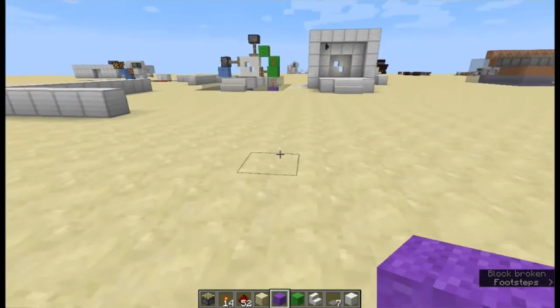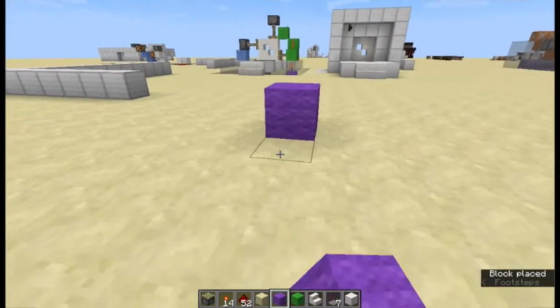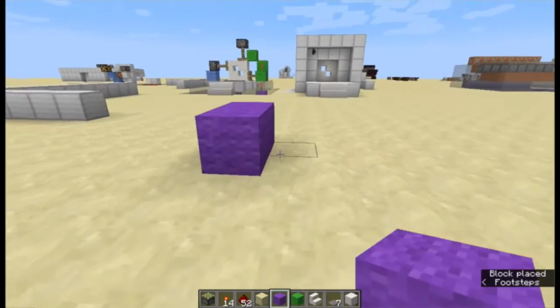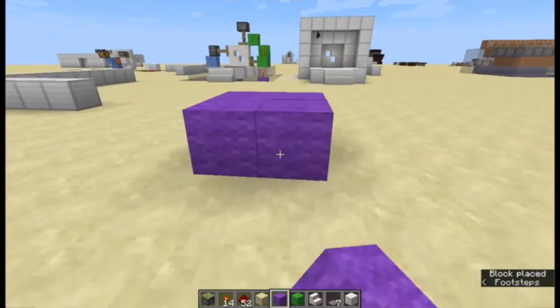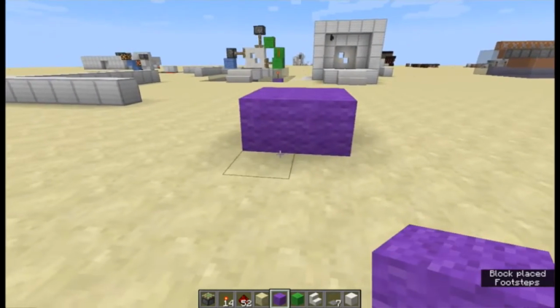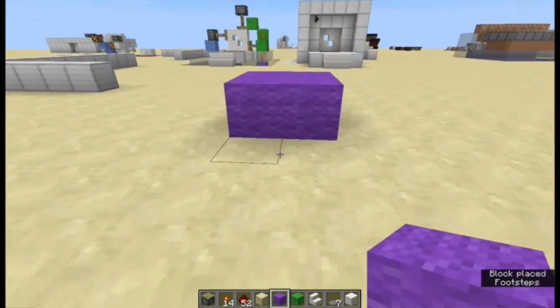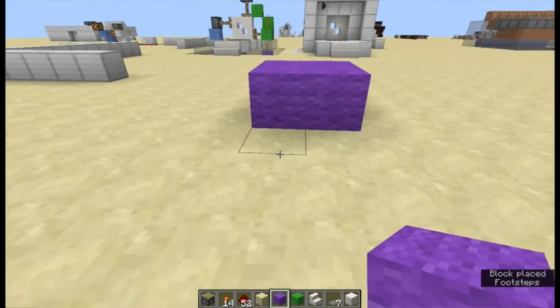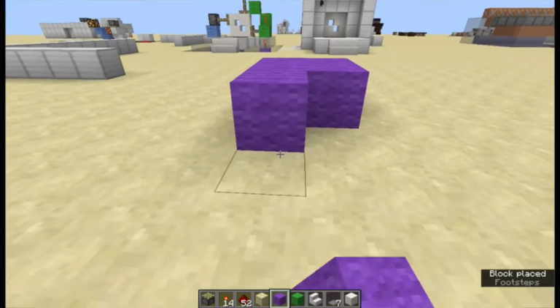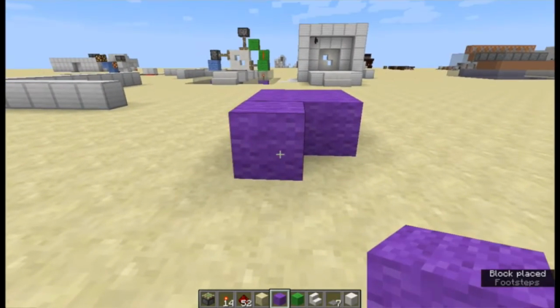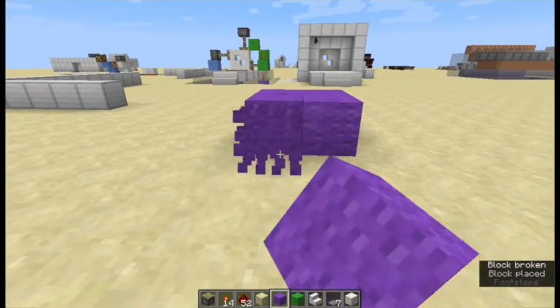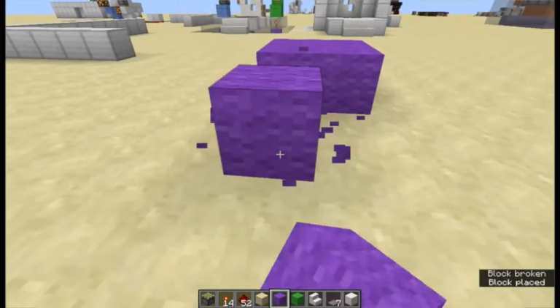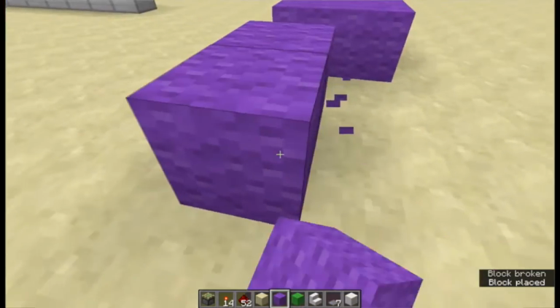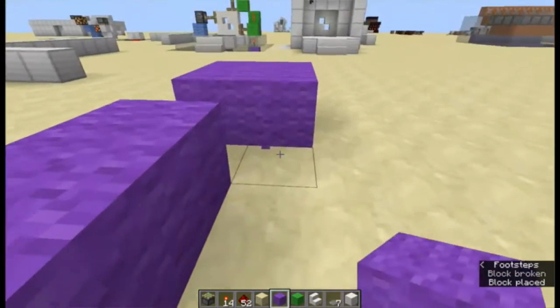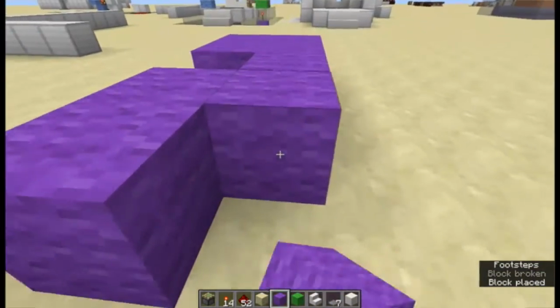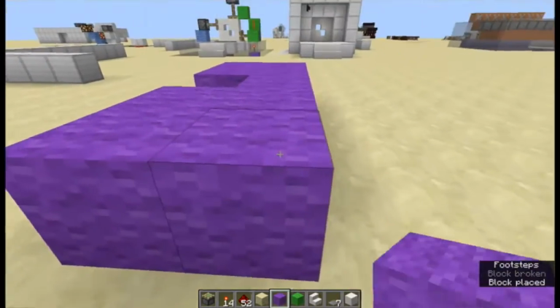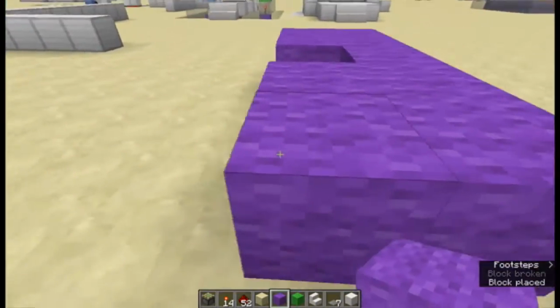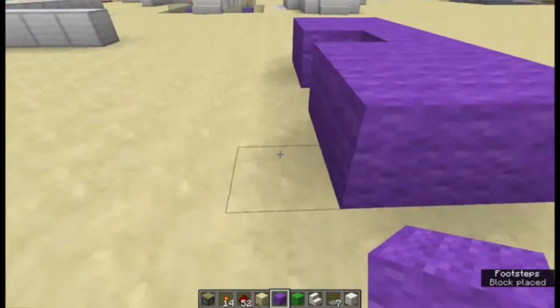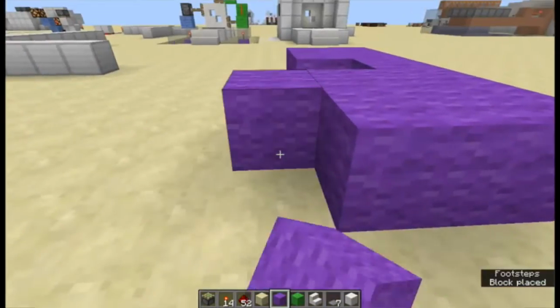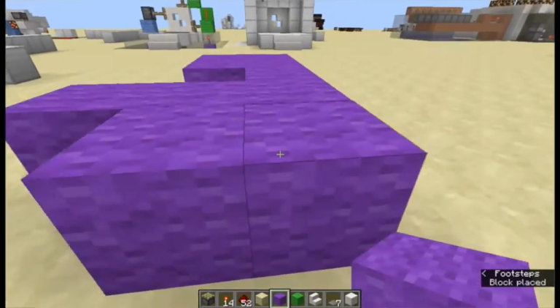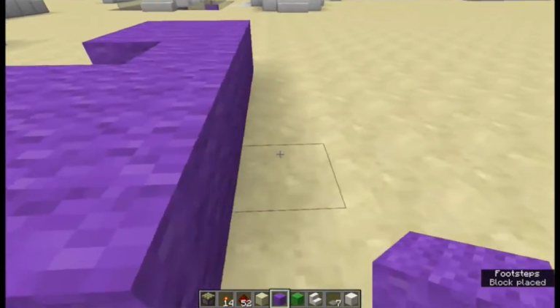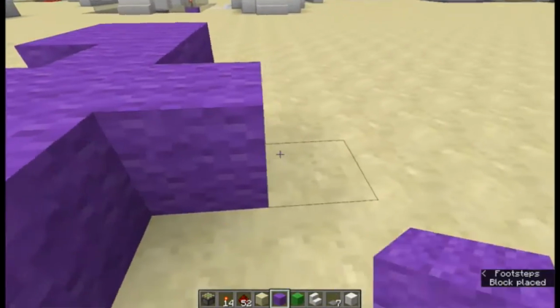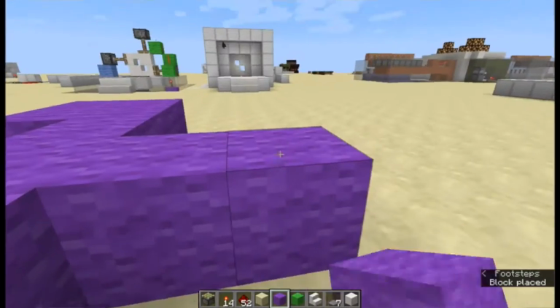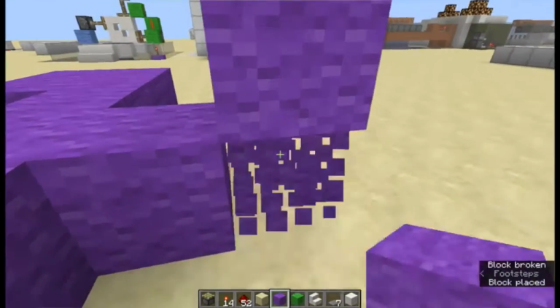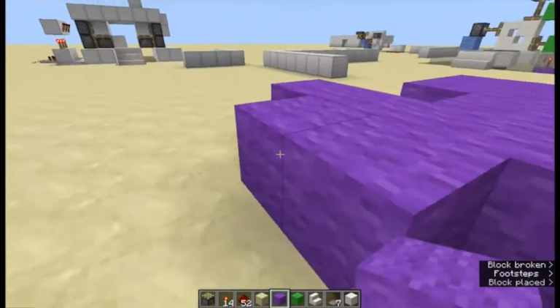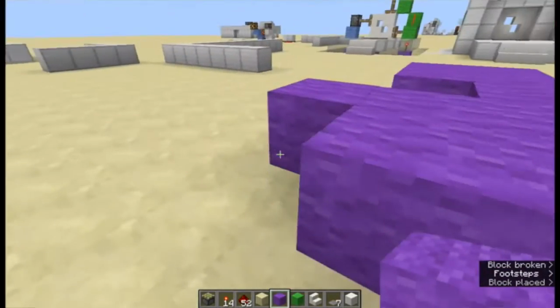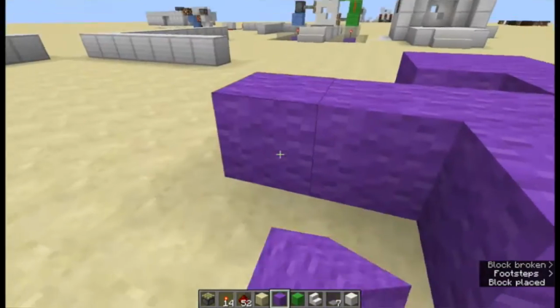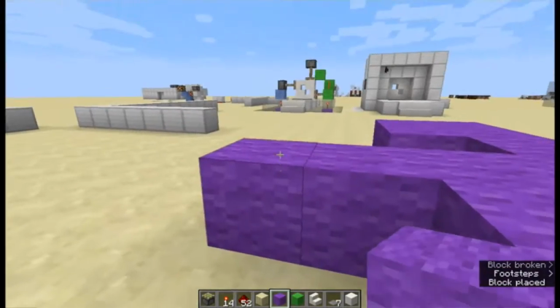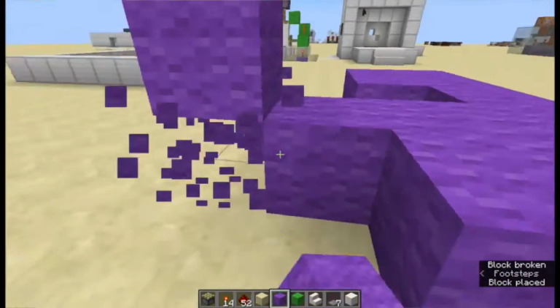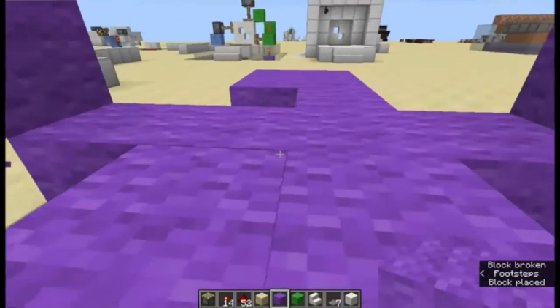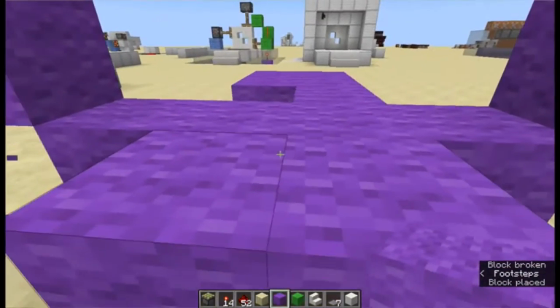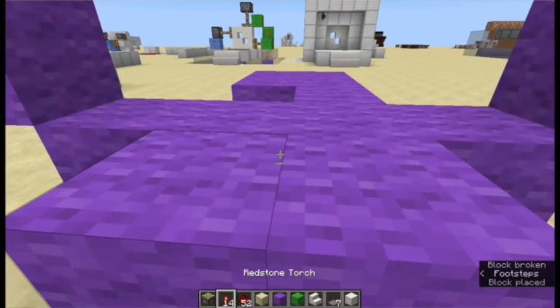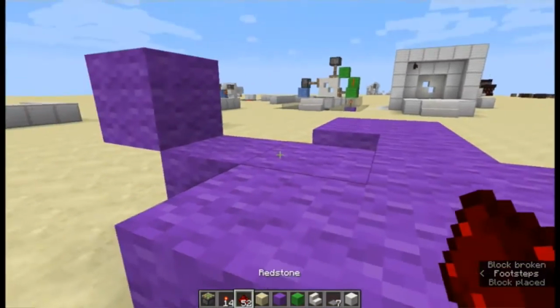First off we're going to create our little platform down here, so we're going to add these, skip this one, add two here, and then three here, then one block here, one block here, one block up like this, and one block up like this. Now that's the bottom platform done.